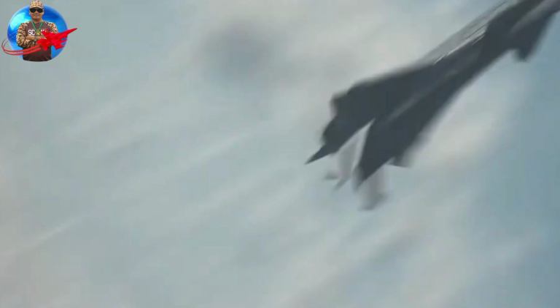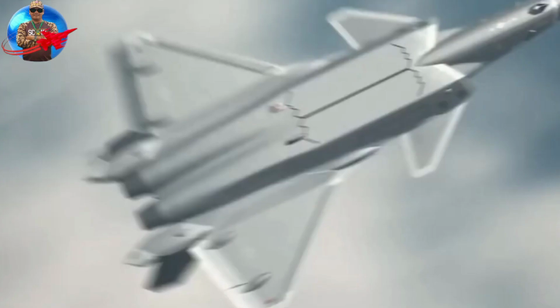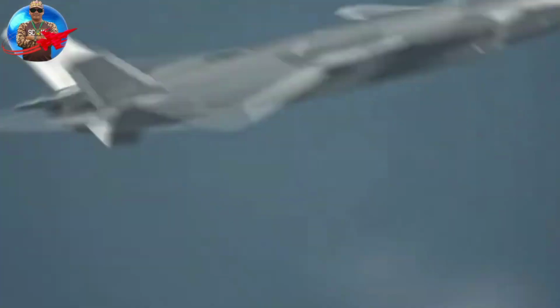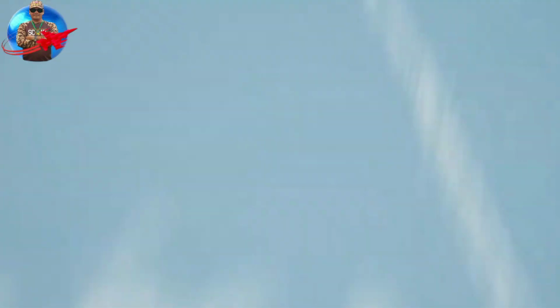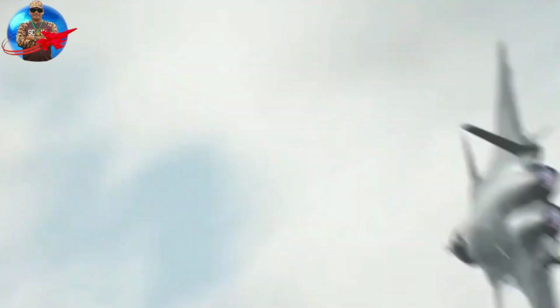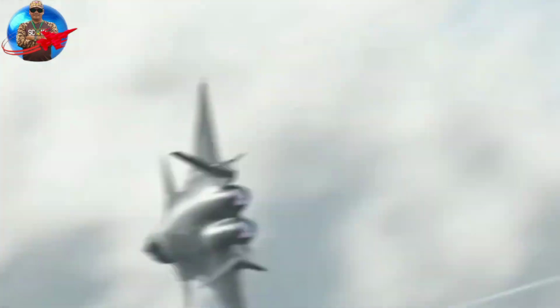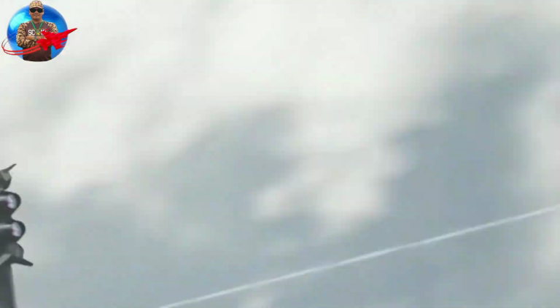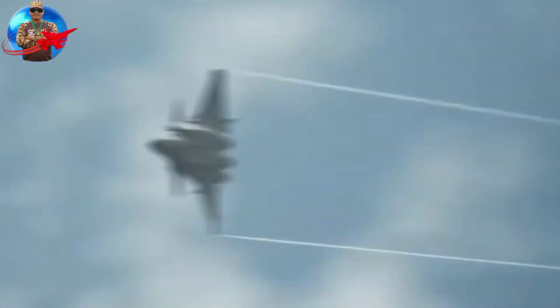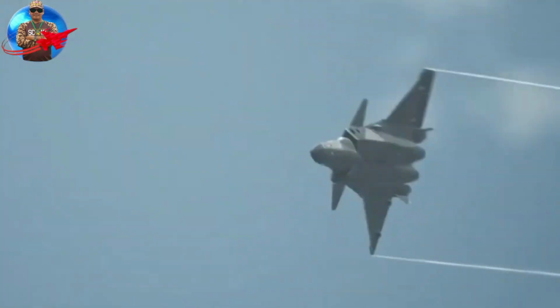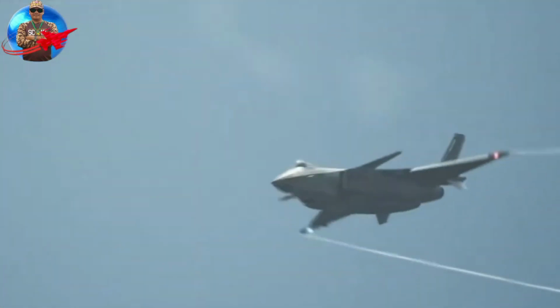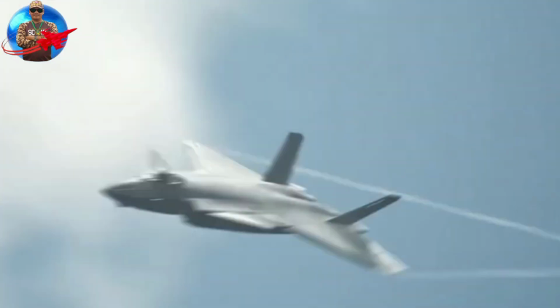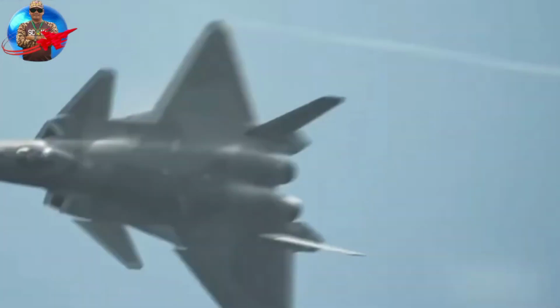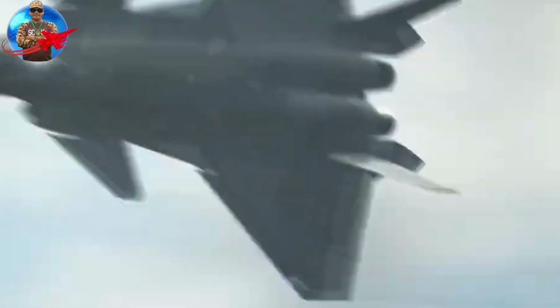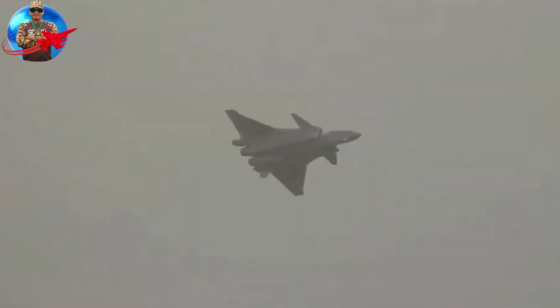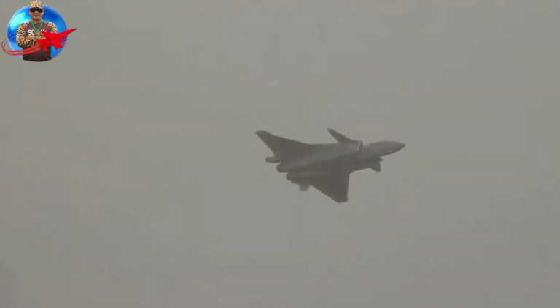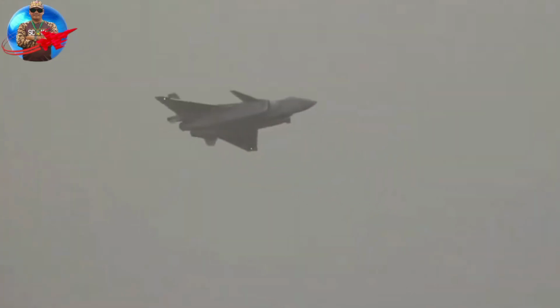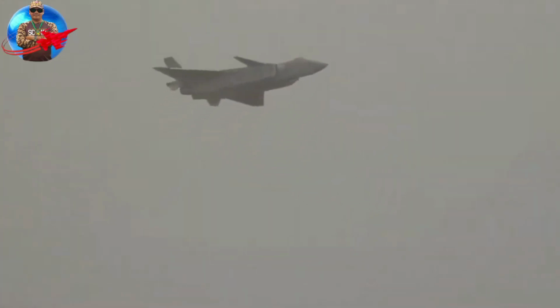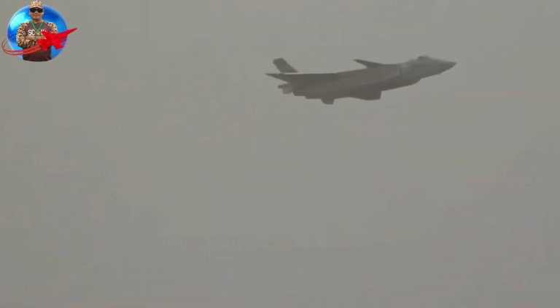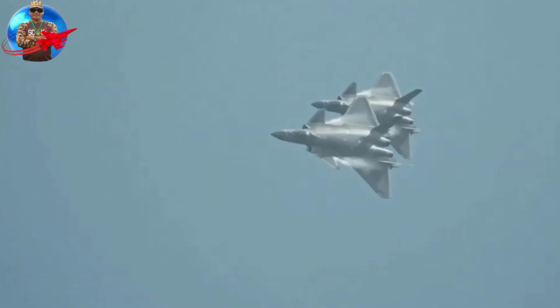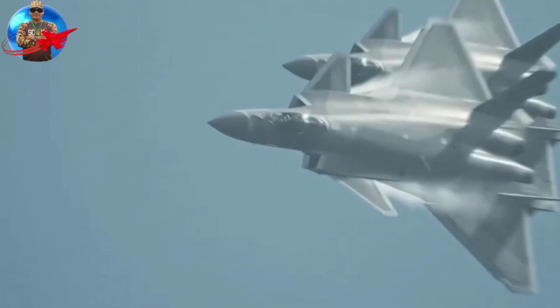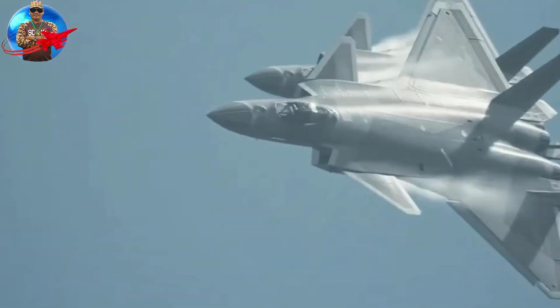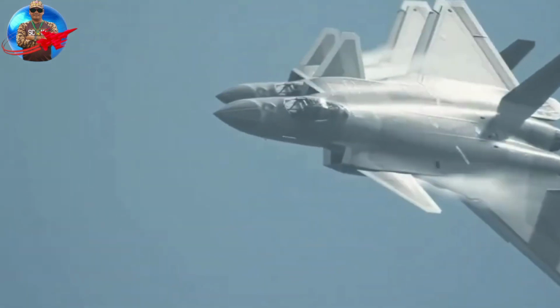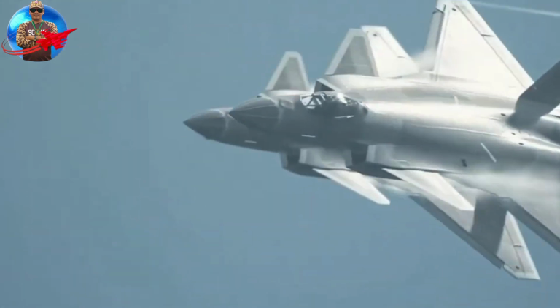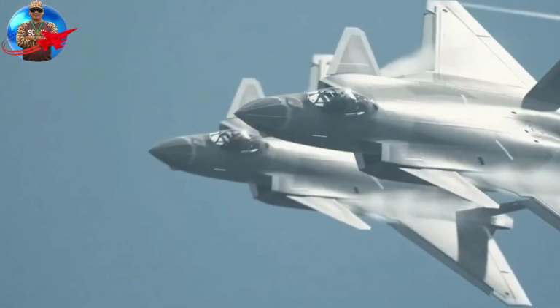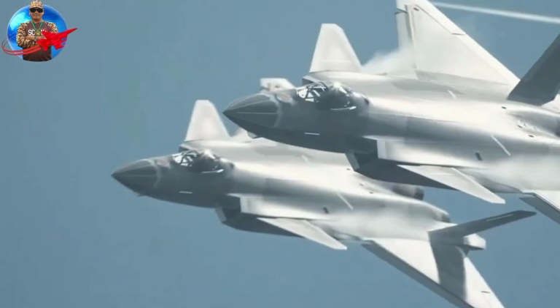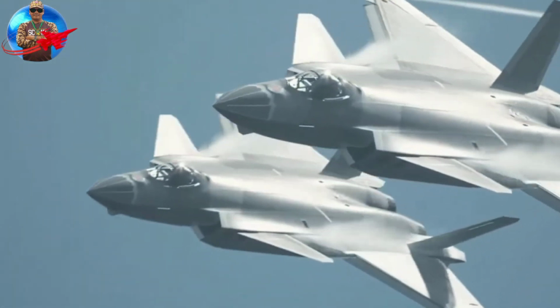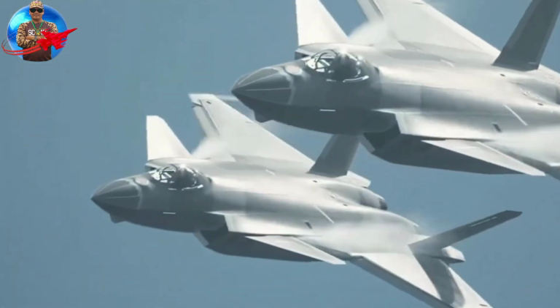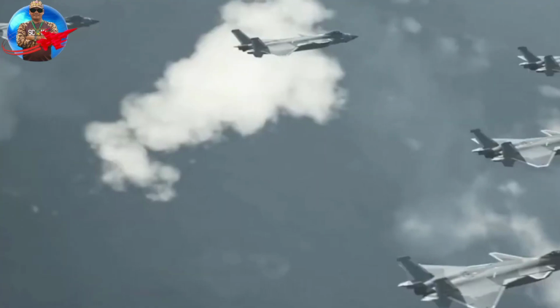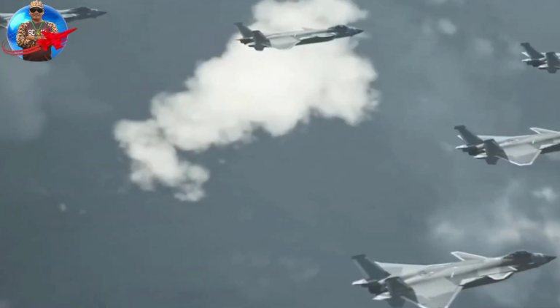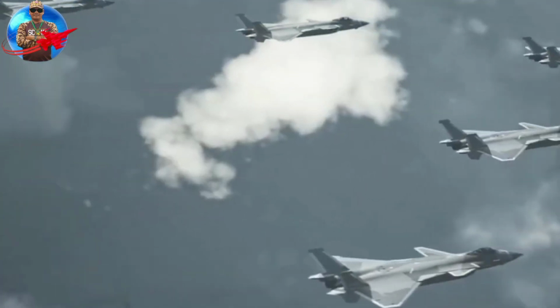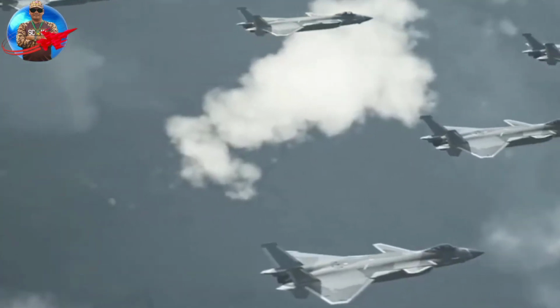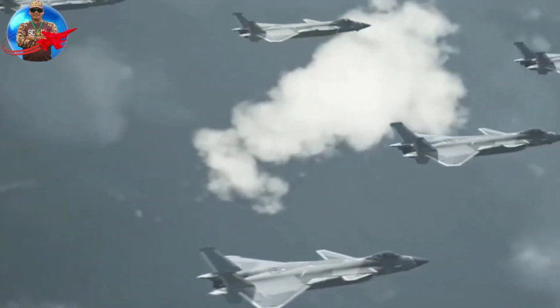This aircraft is also designed to be a multi-role fighter jet capable of carrying out various missions, making it a versatile aircraft that can be used in a variety of combat scenarios.